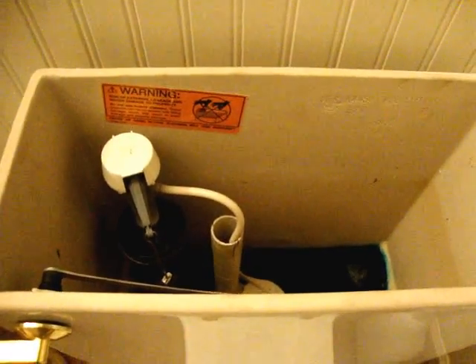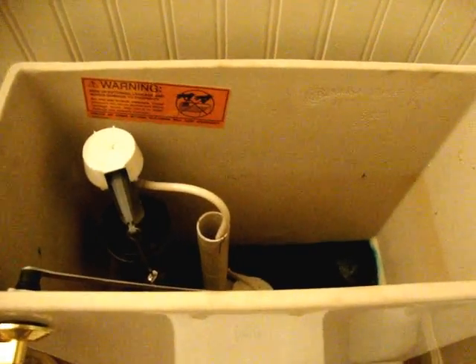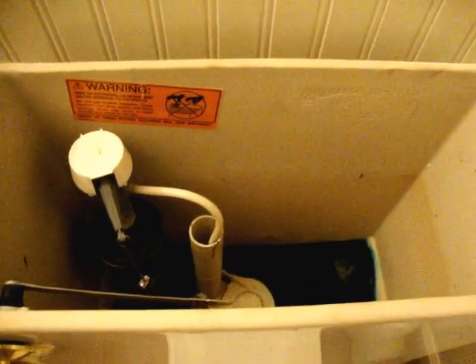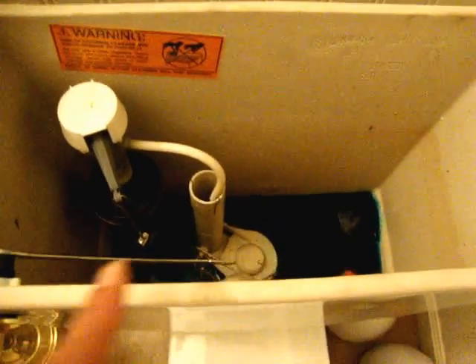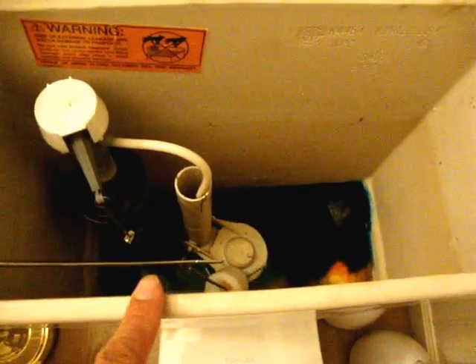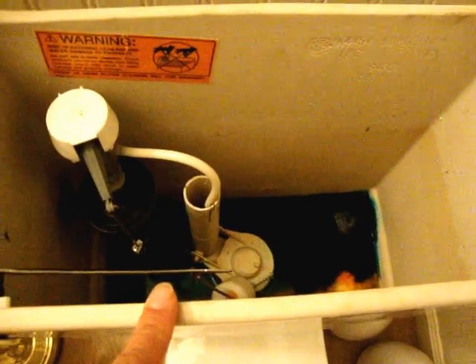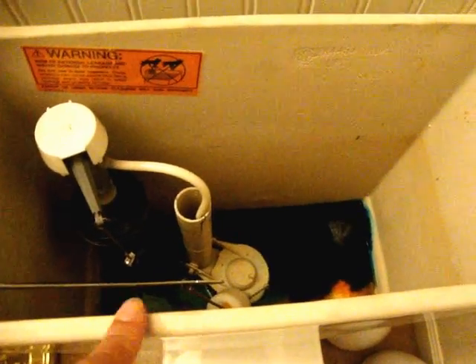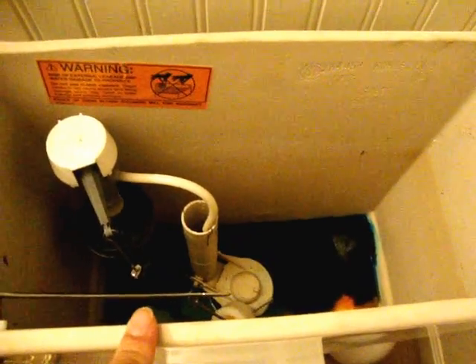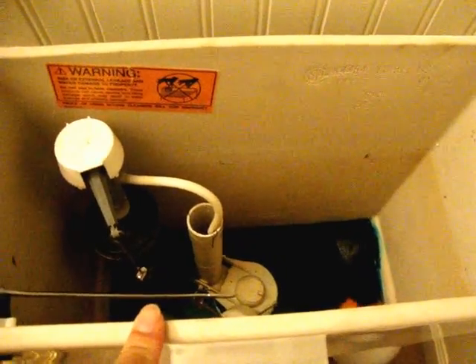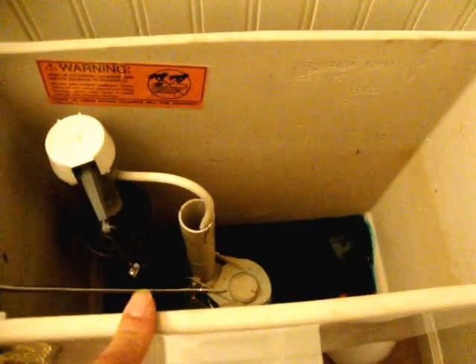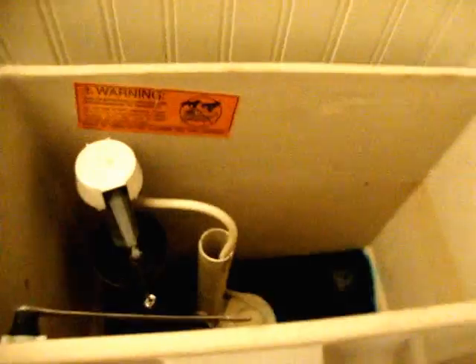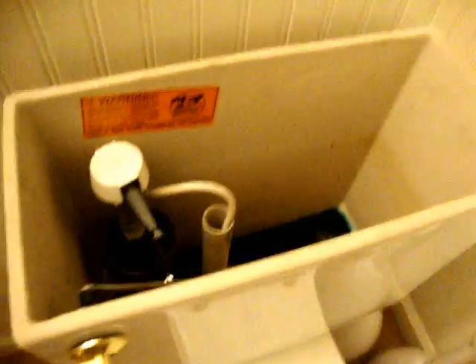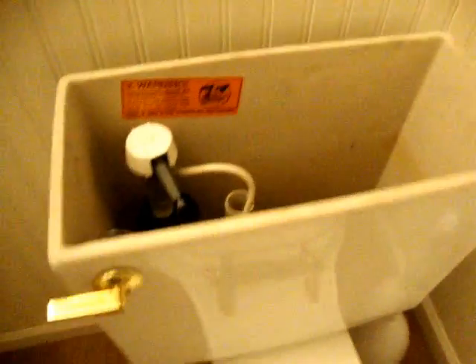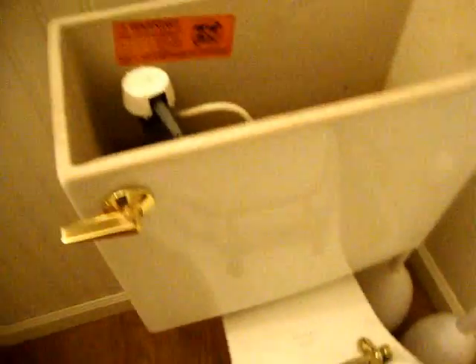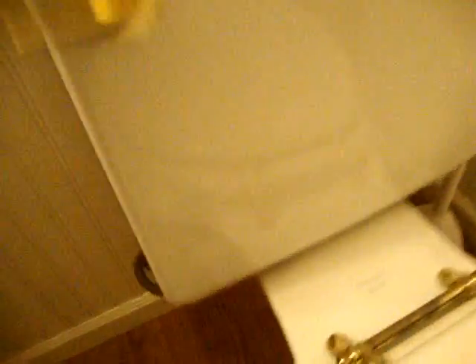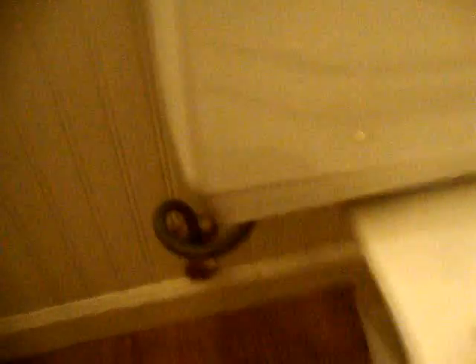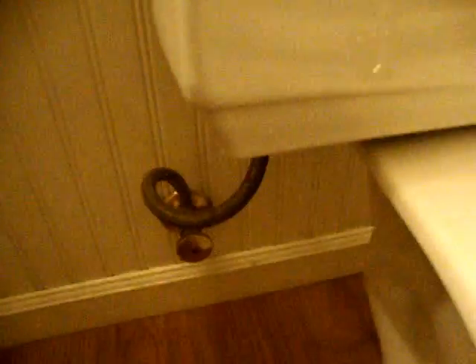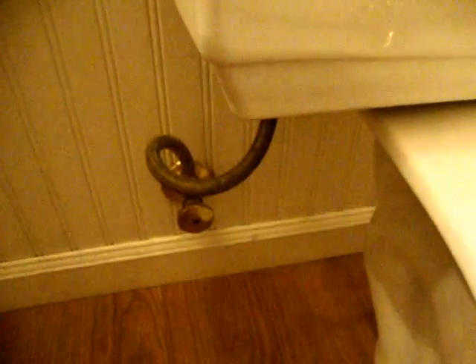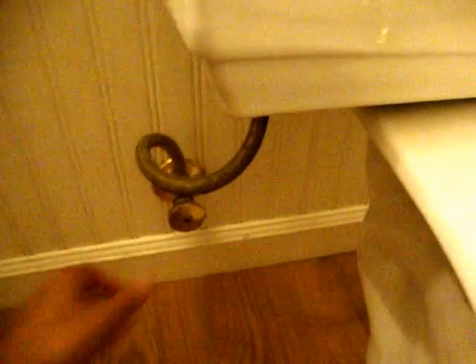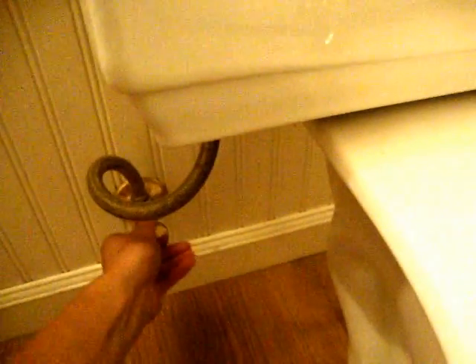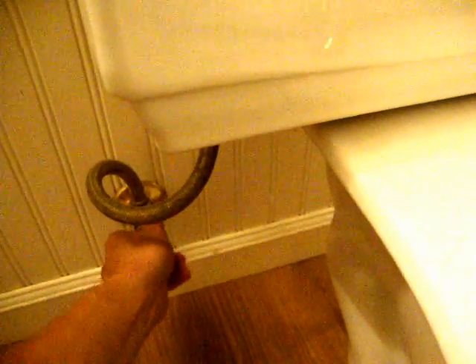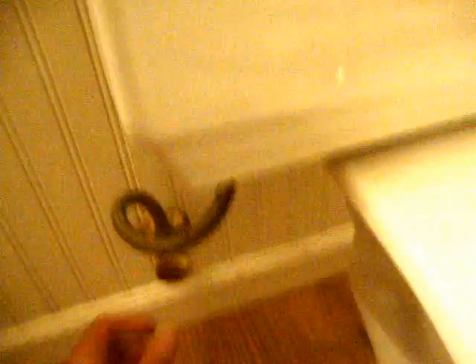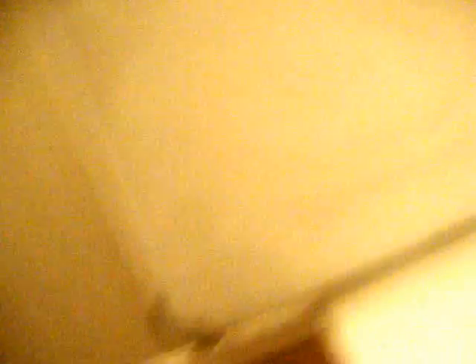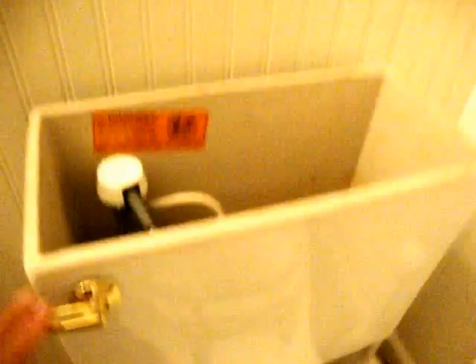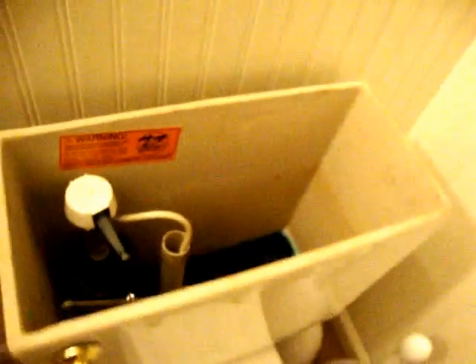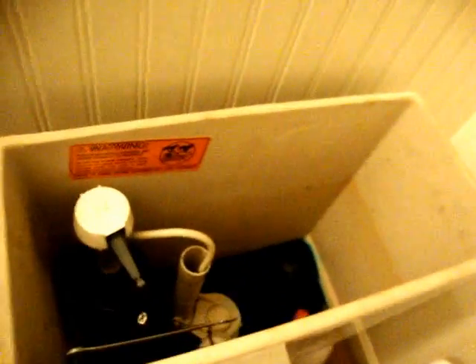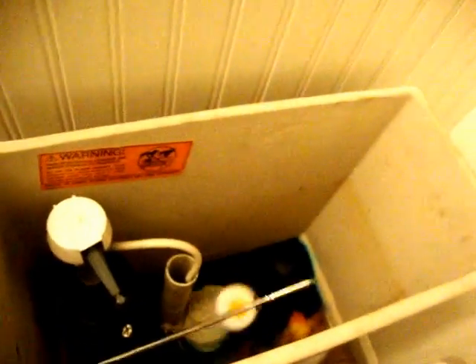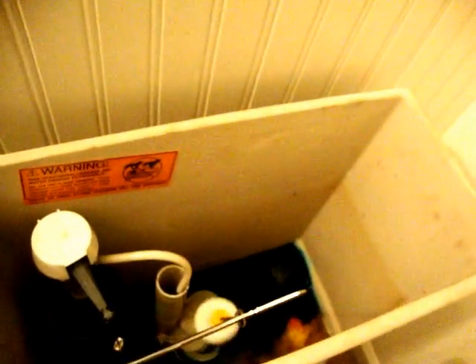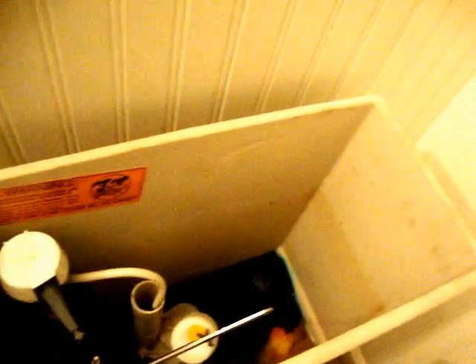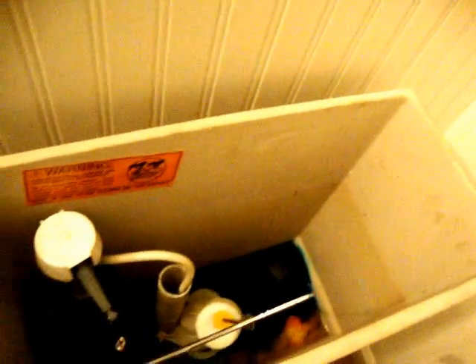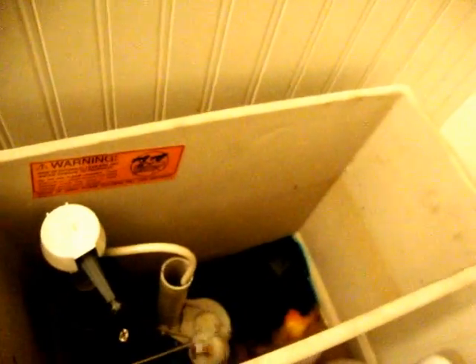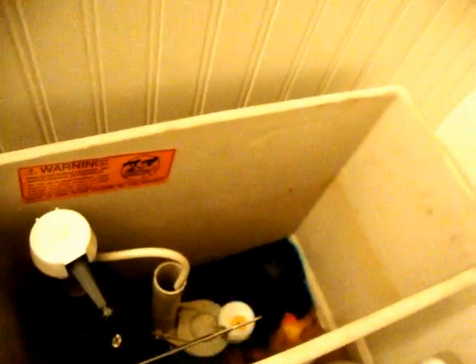First thing we're going to do is try to empty out the tank. I've already emptied out part of it. First you have to turn off the water, then empty out the tank just by flushing it a couple times. I've already done that.